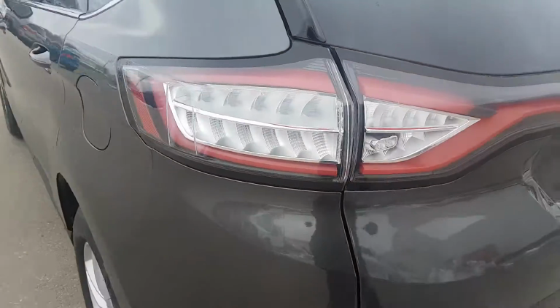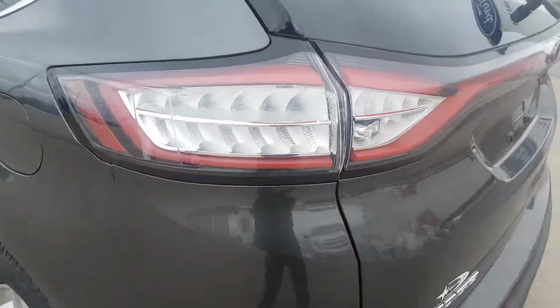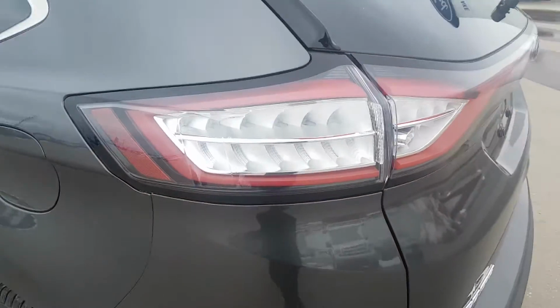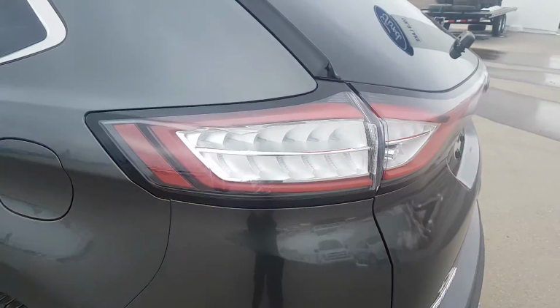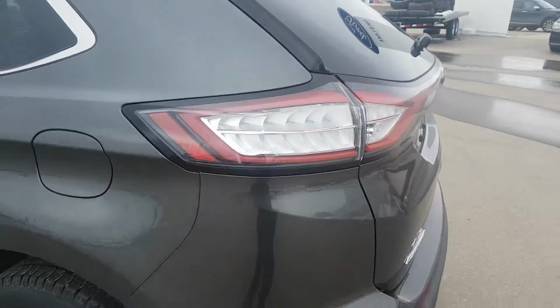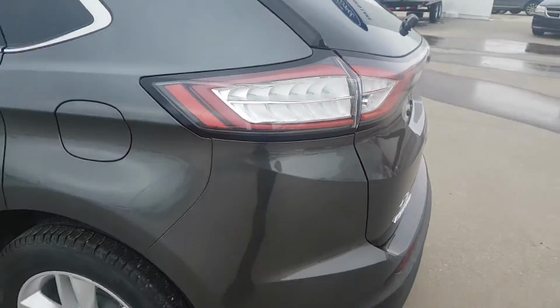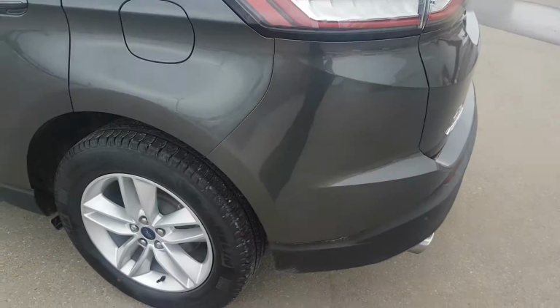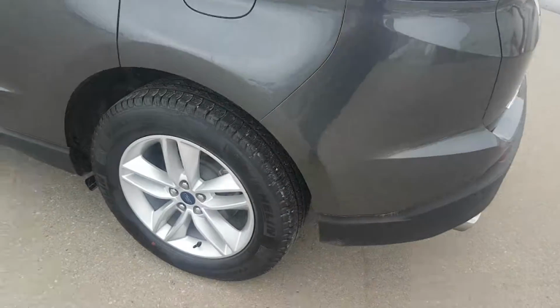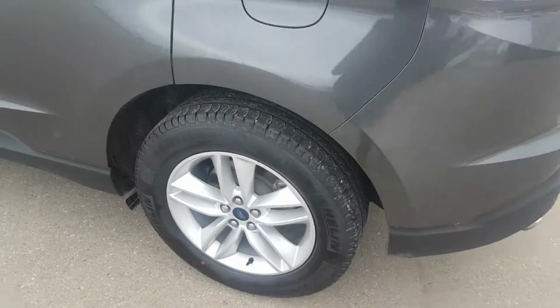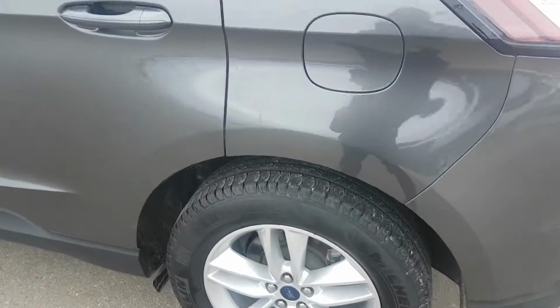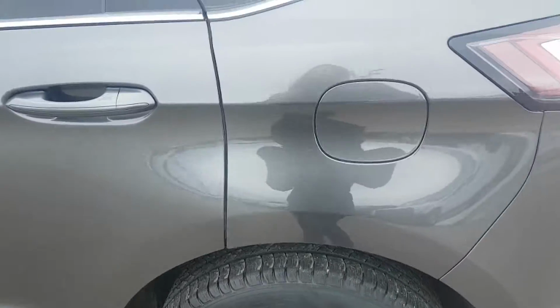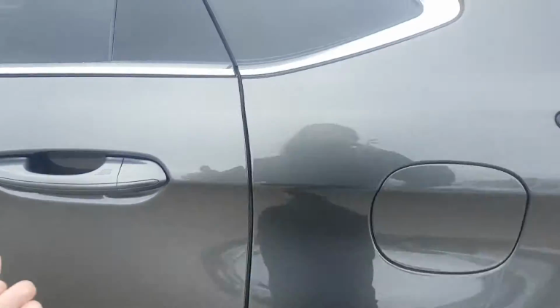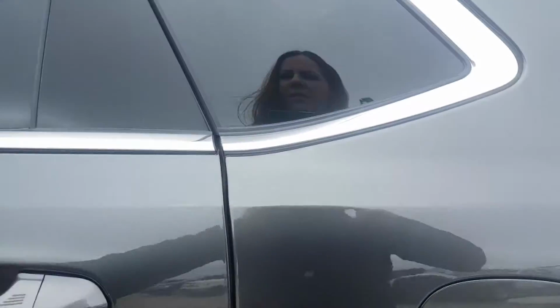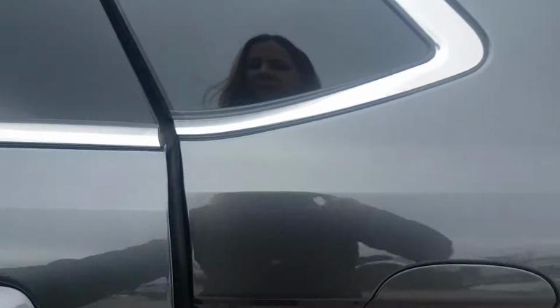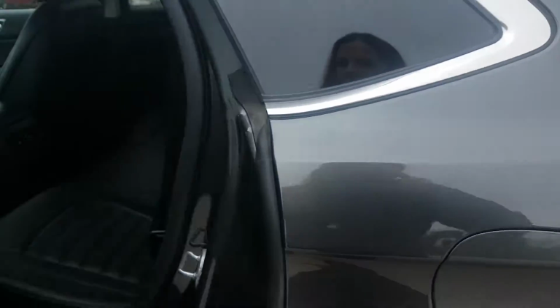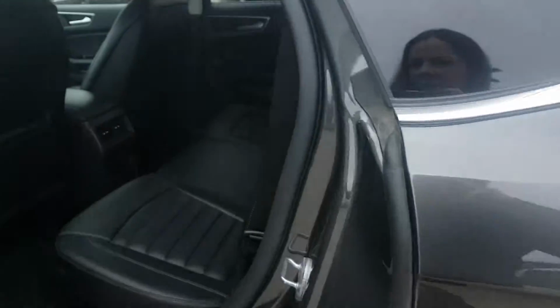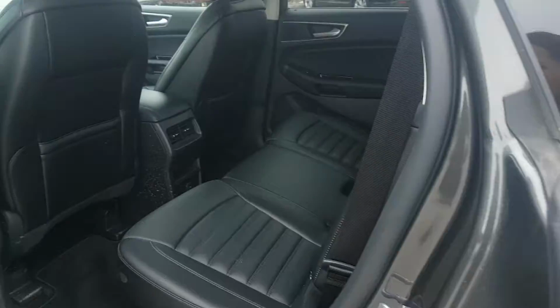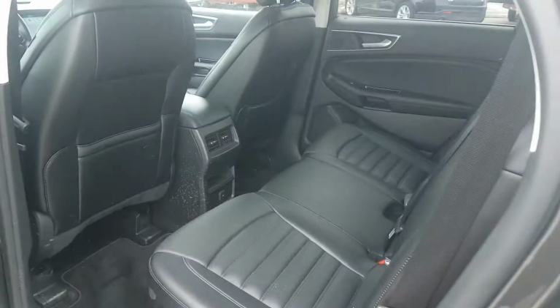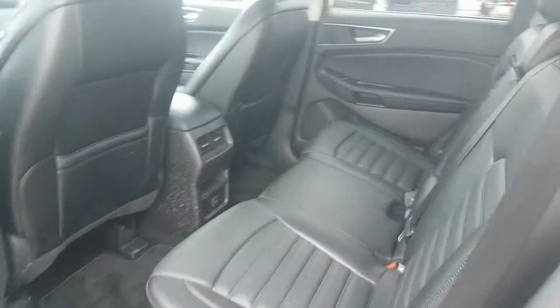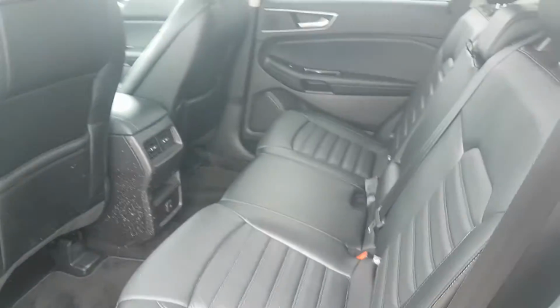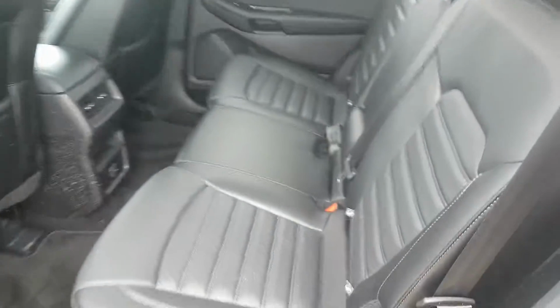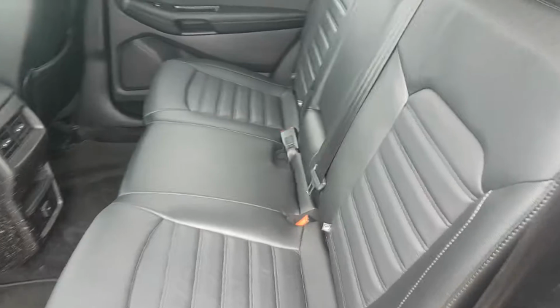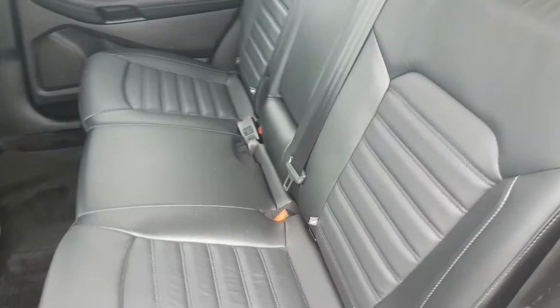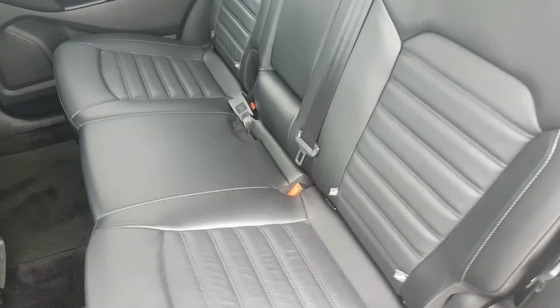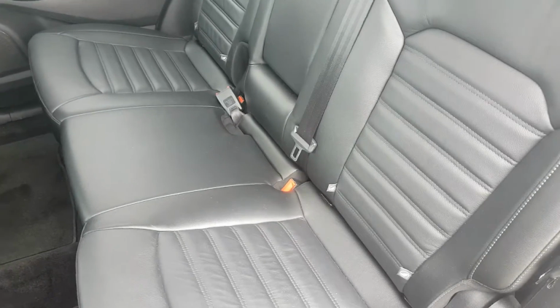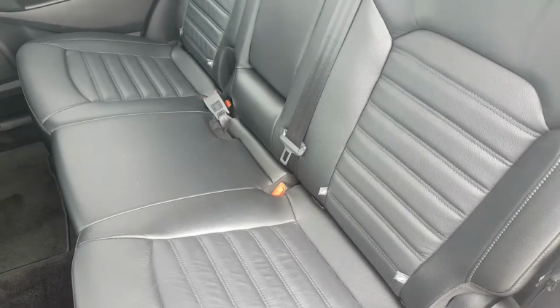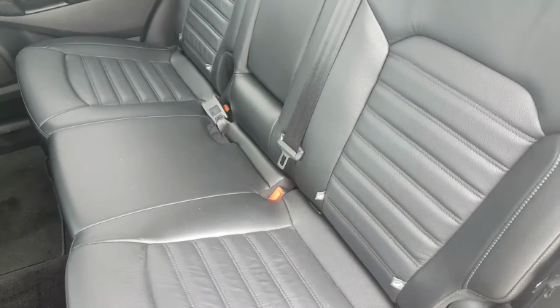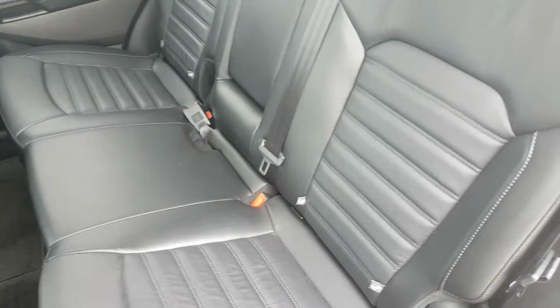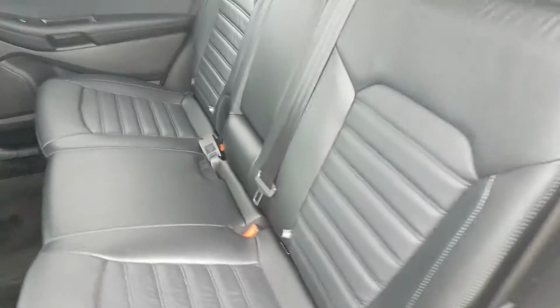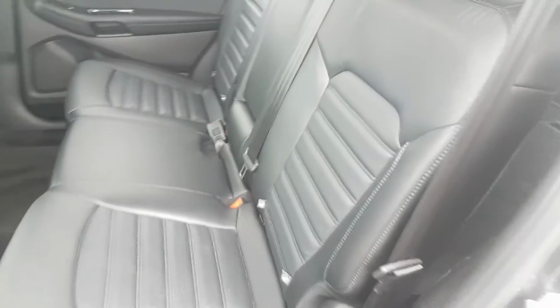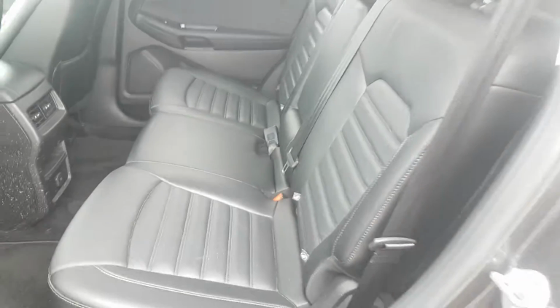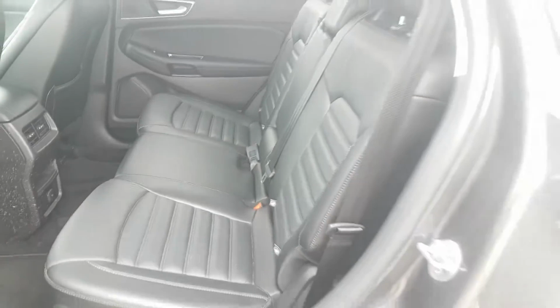It's got the nice rear-view lights there. Leather throughout — it's in great shape. Lots of room for three people back here.